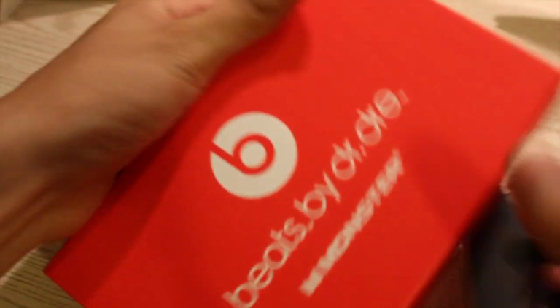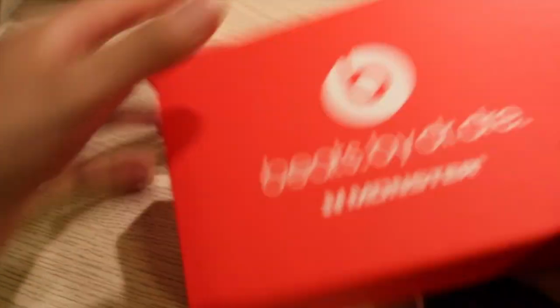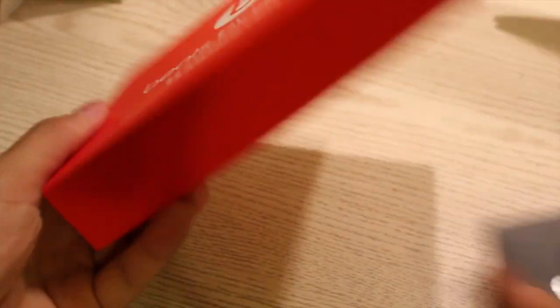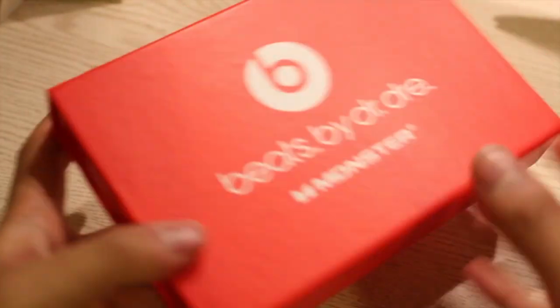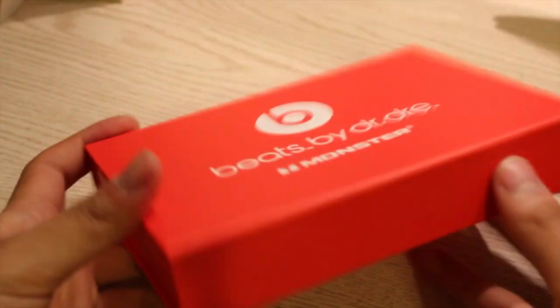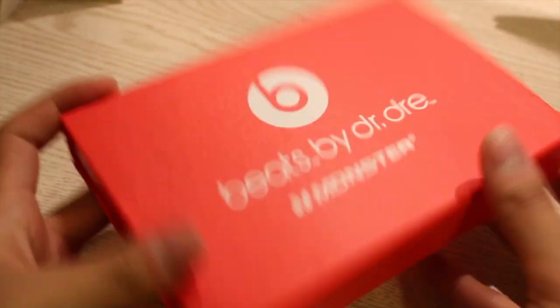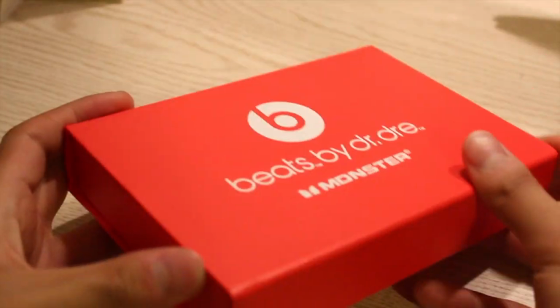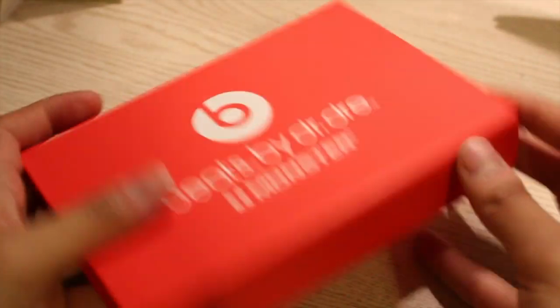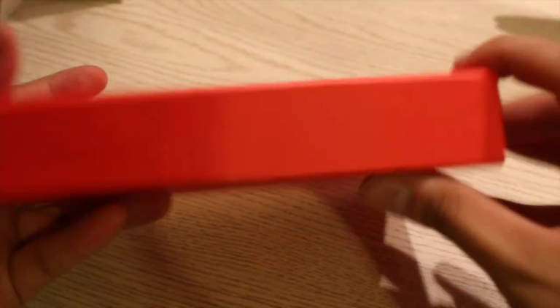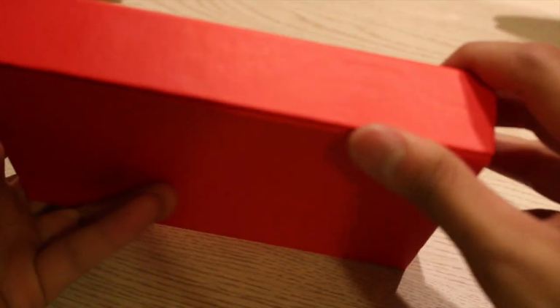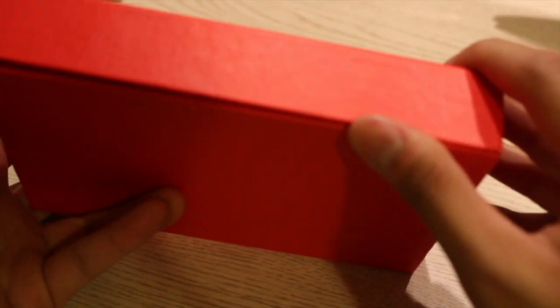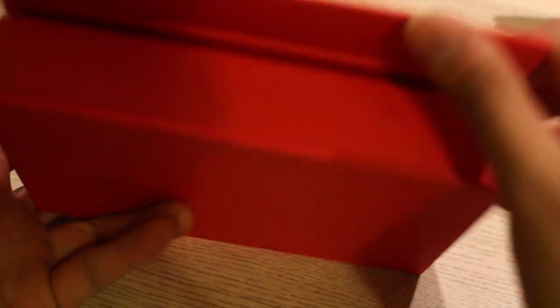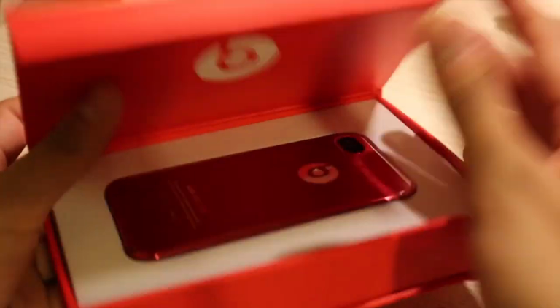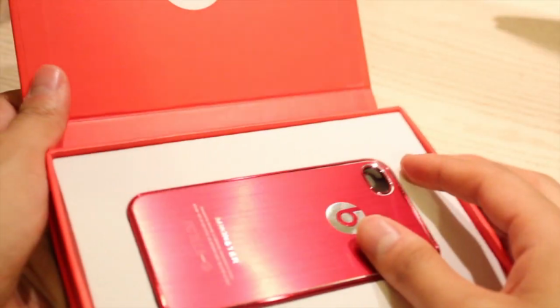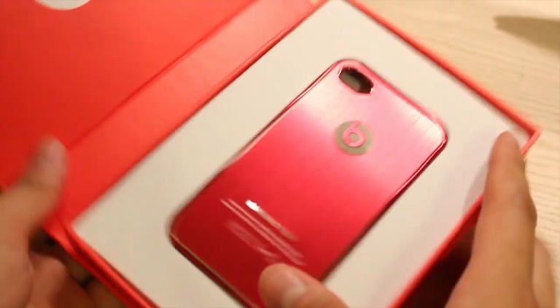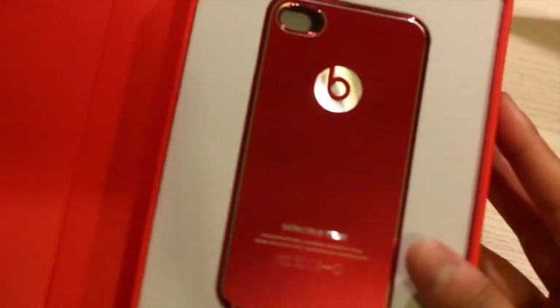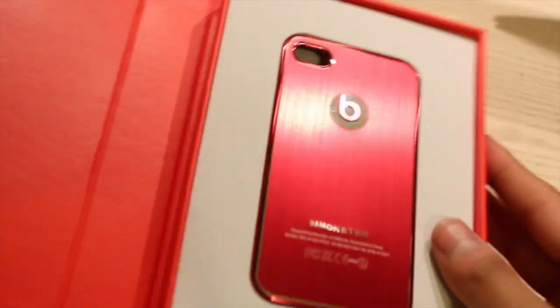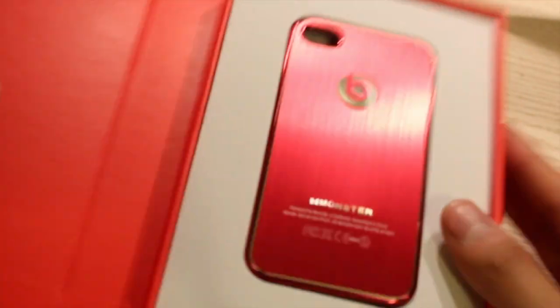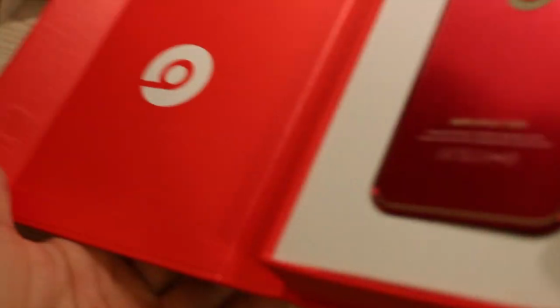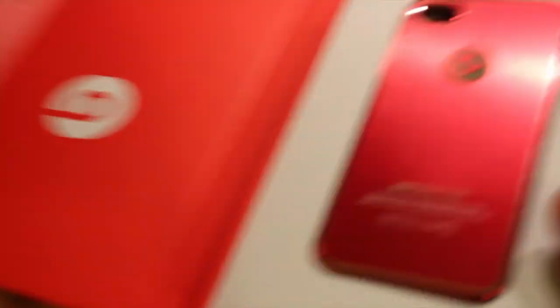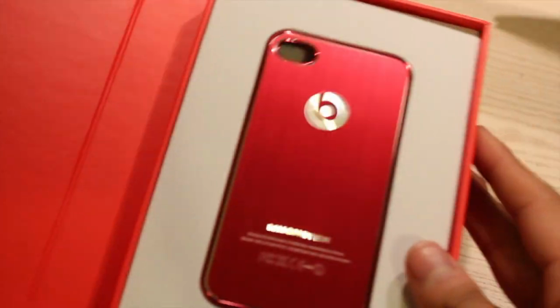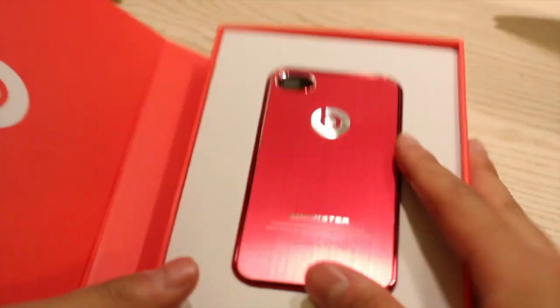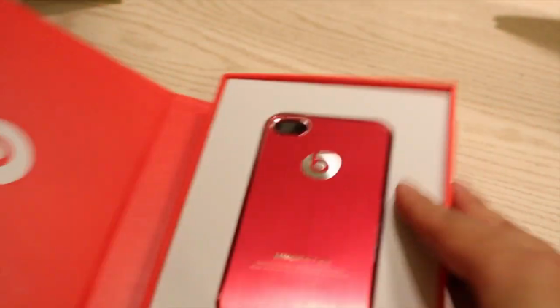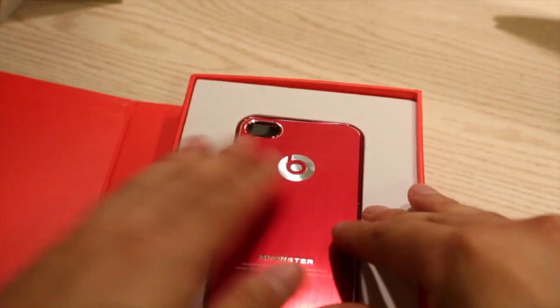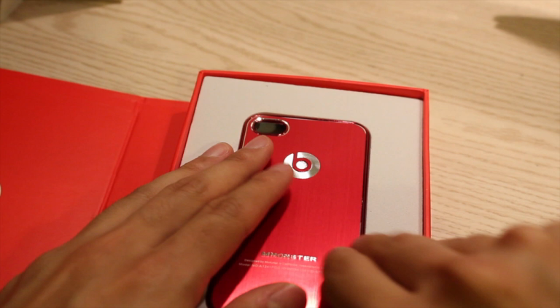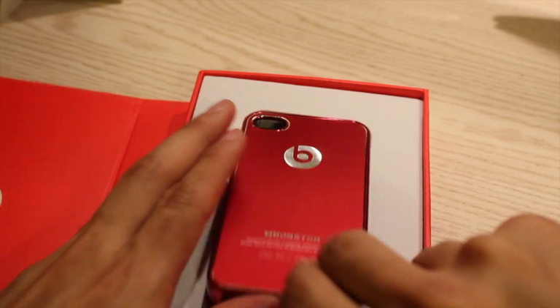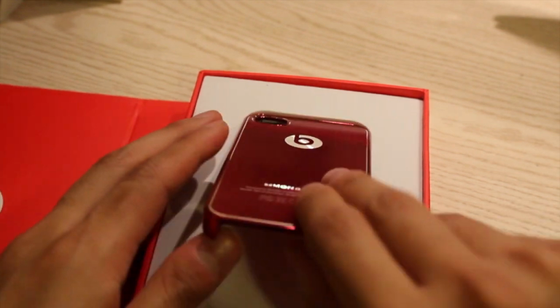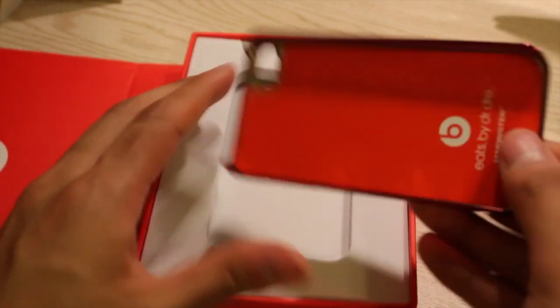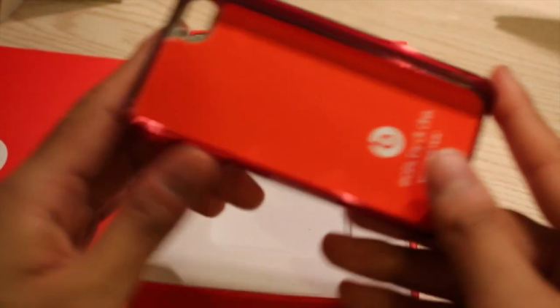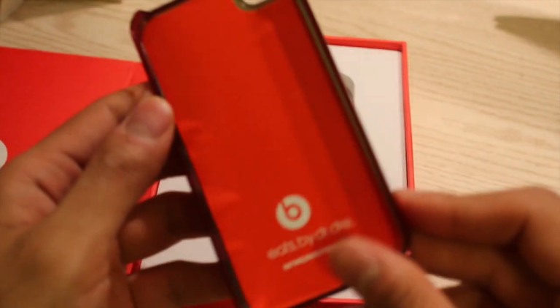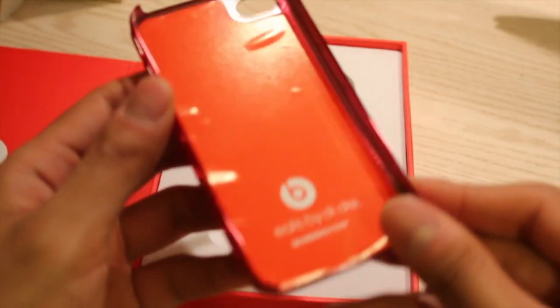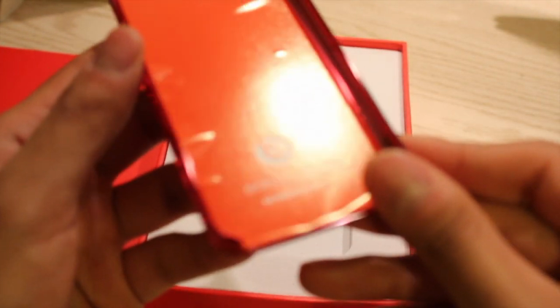So here's the case. Pretty simple. I'm just going to take this bad boy out and take a look around.